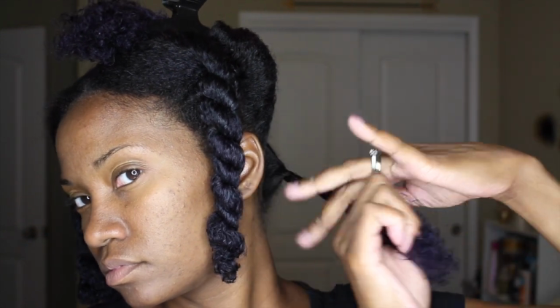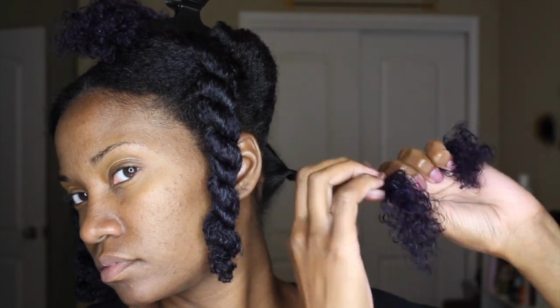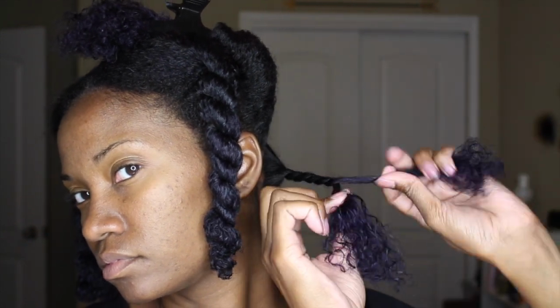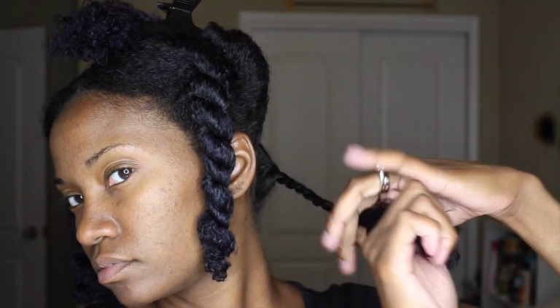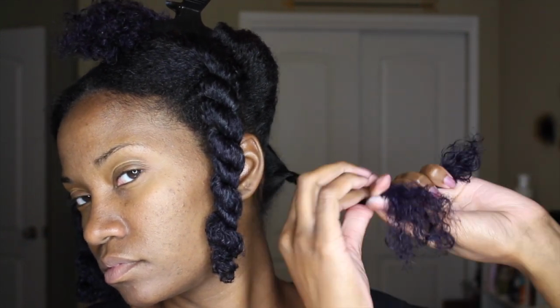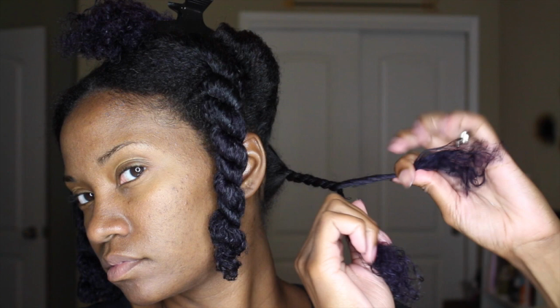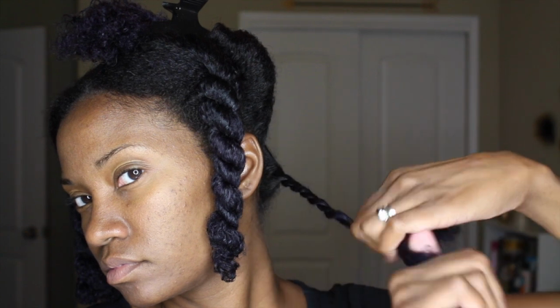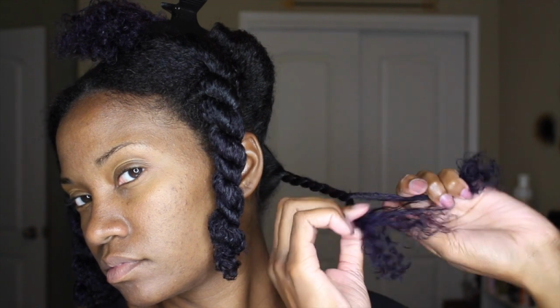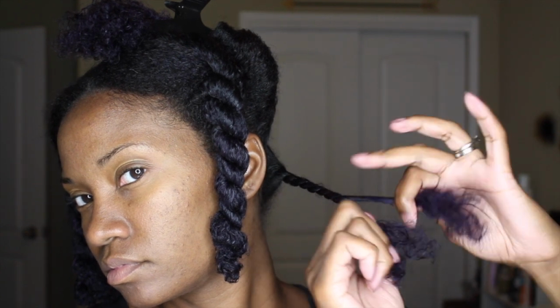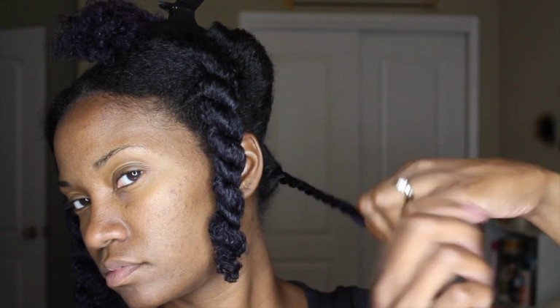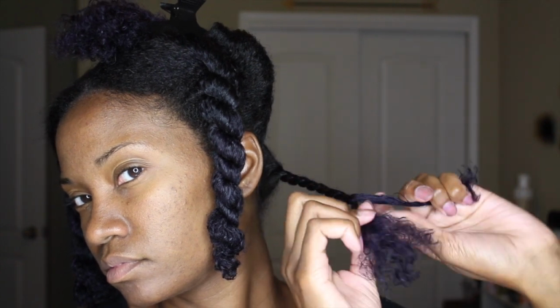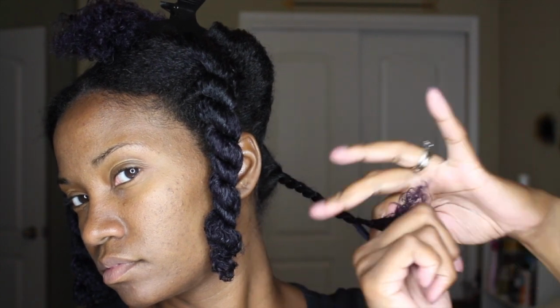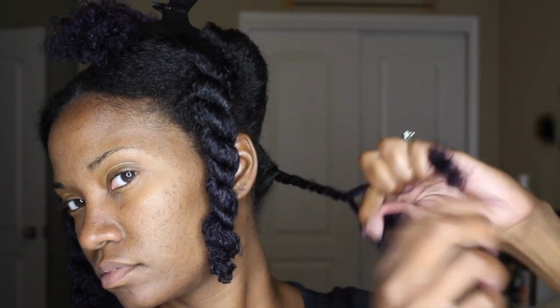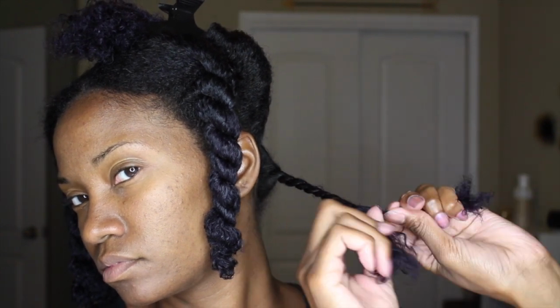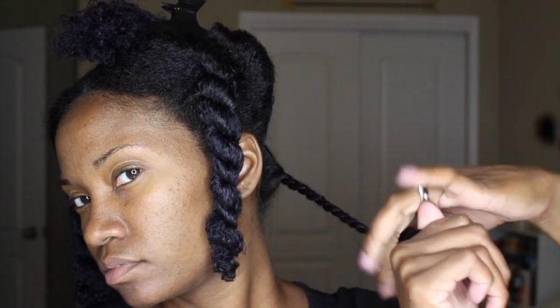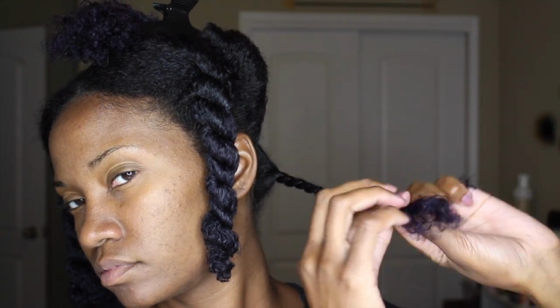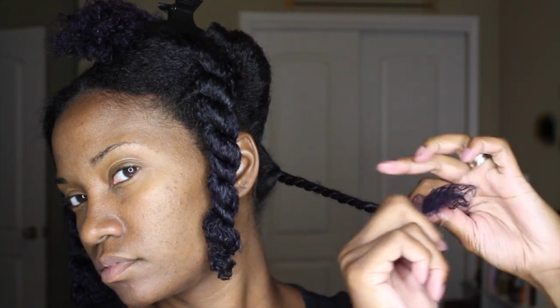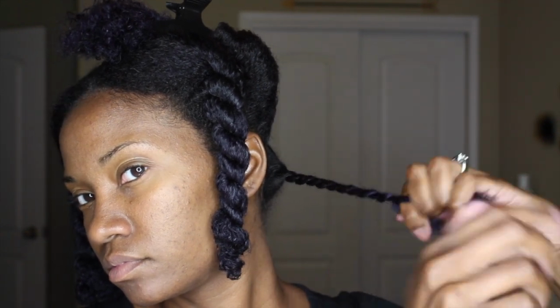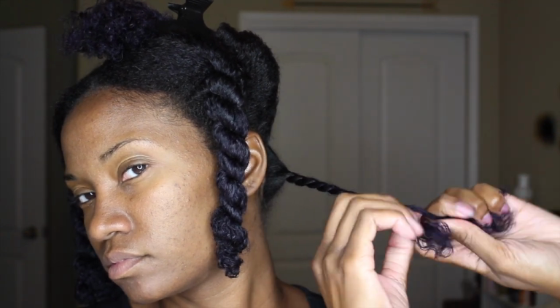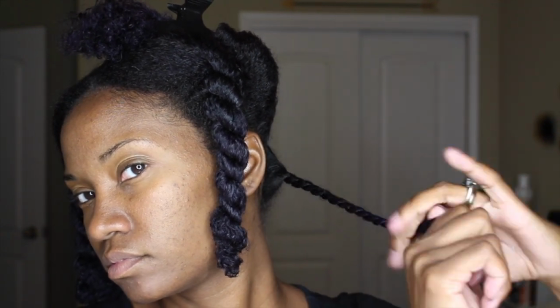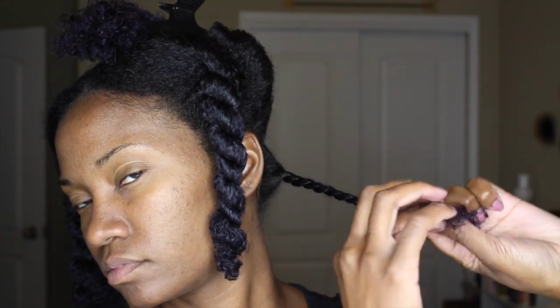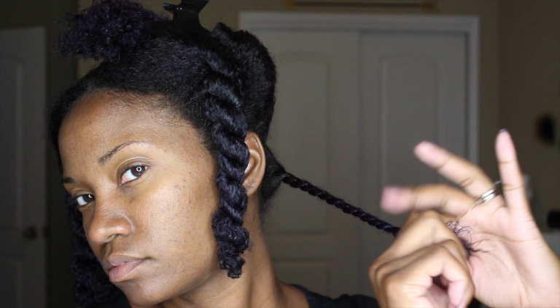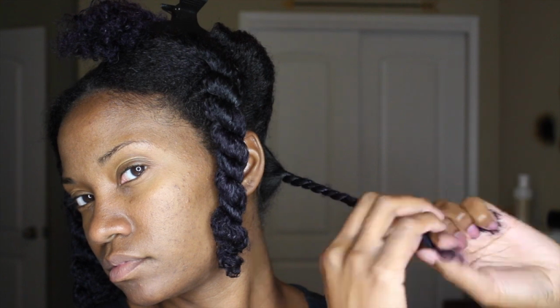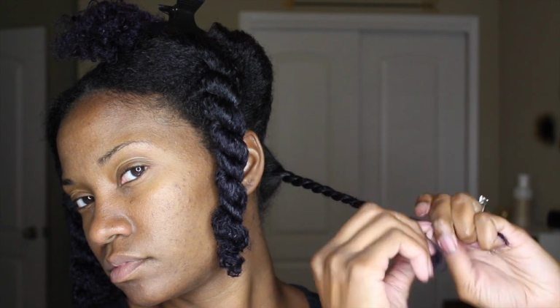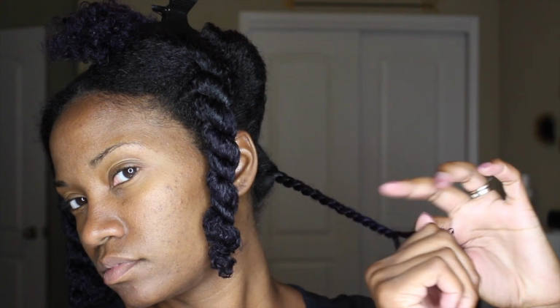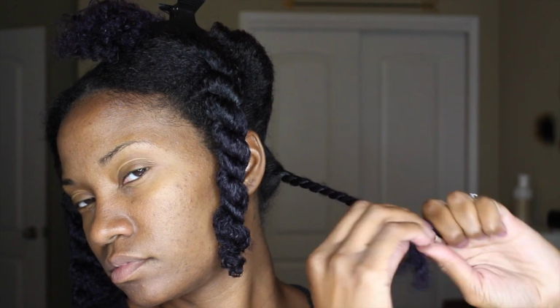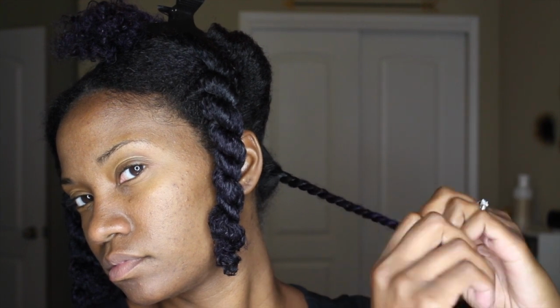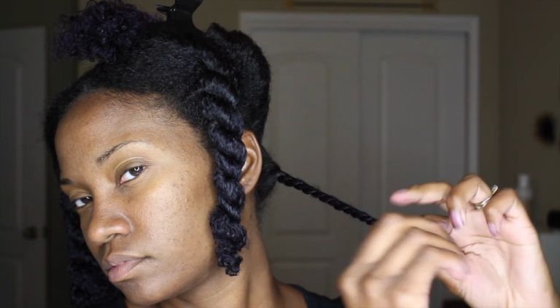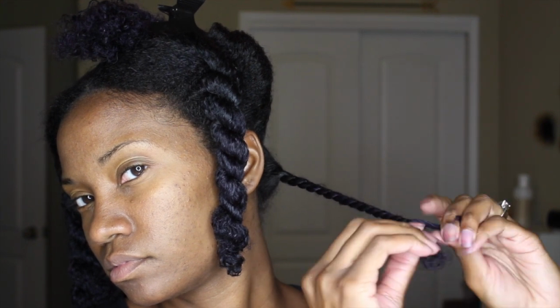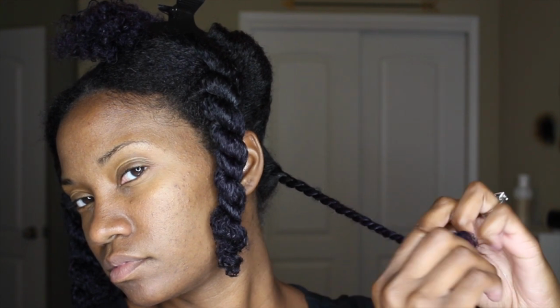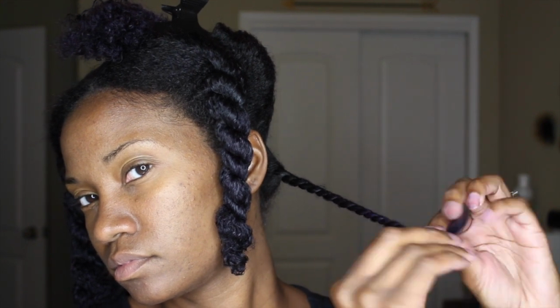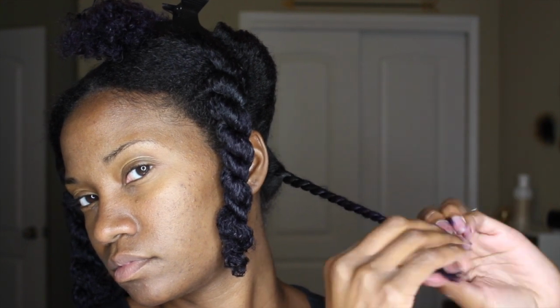I'm exaggerating my hand motions a little bit here to show you that when I twist my hair, I'm not just simply twisting the two strands together — I'm also twisting one of those strands on itself. I'll show it again a little bit later in slow motion.